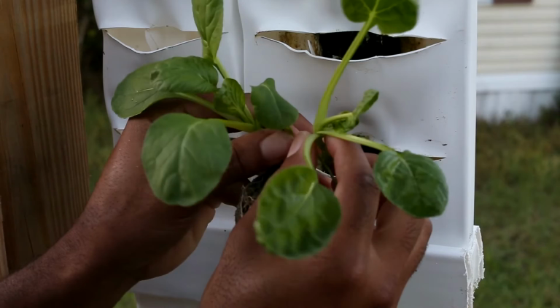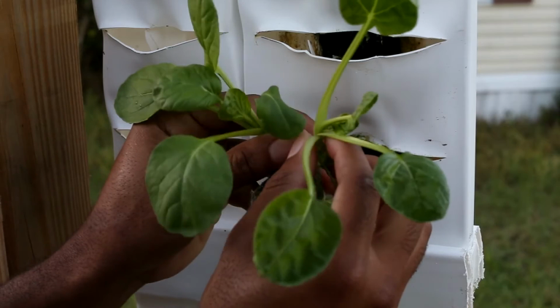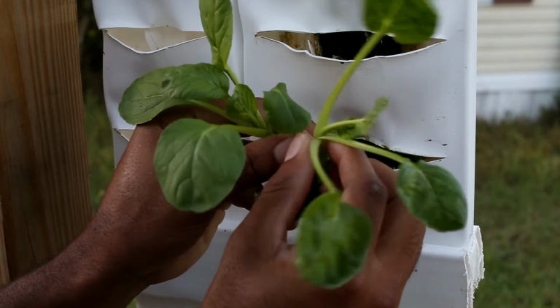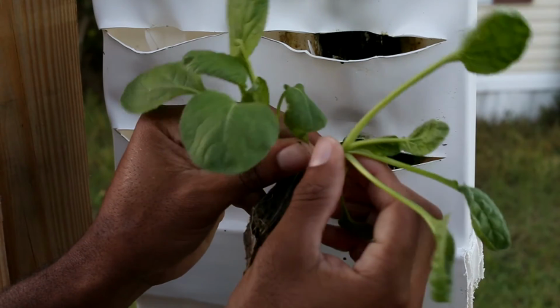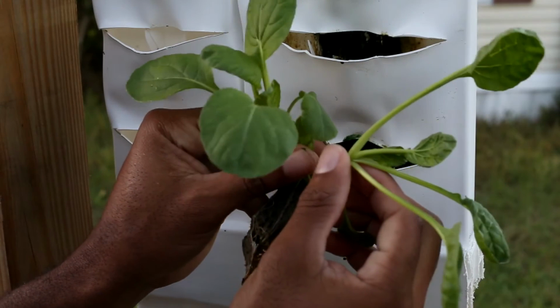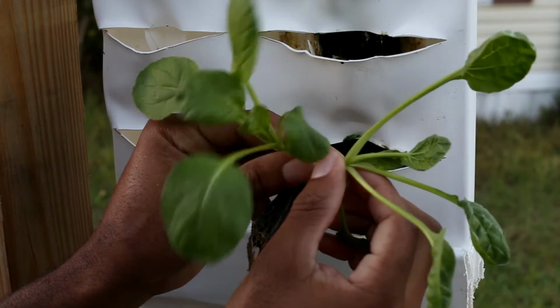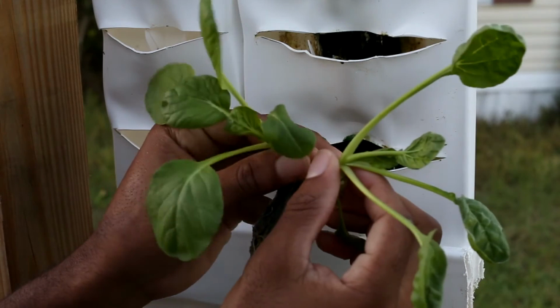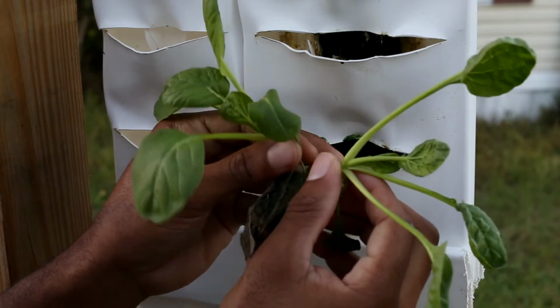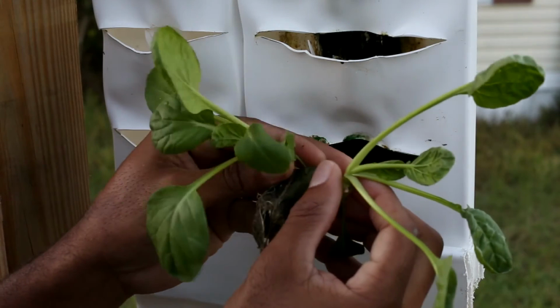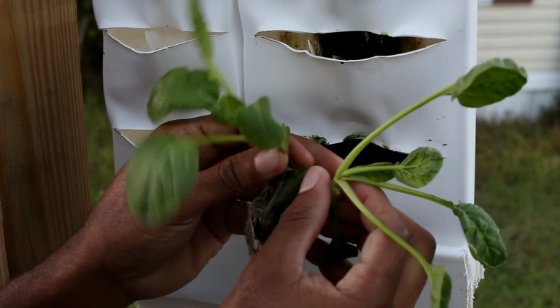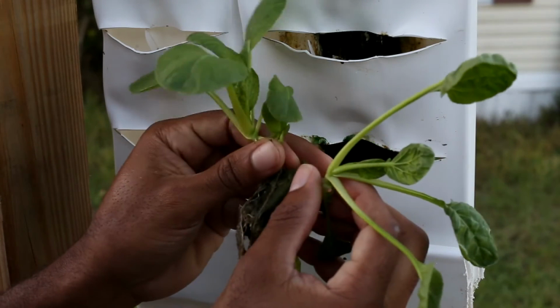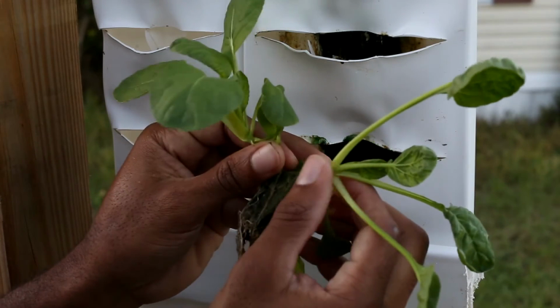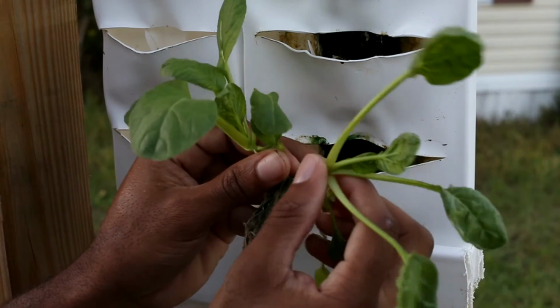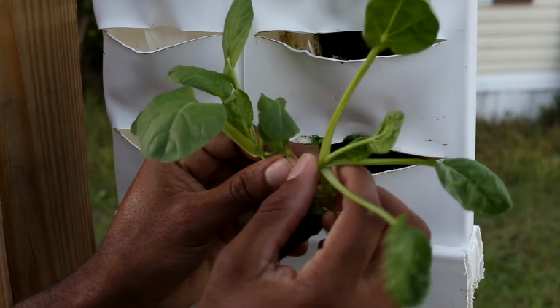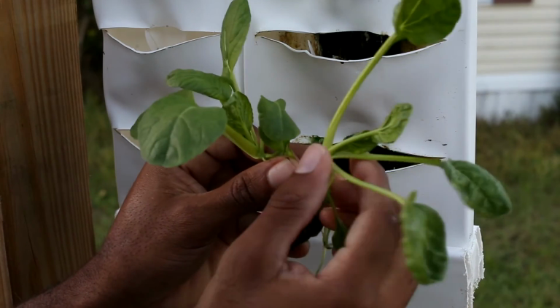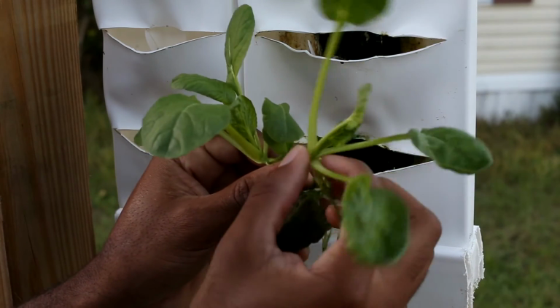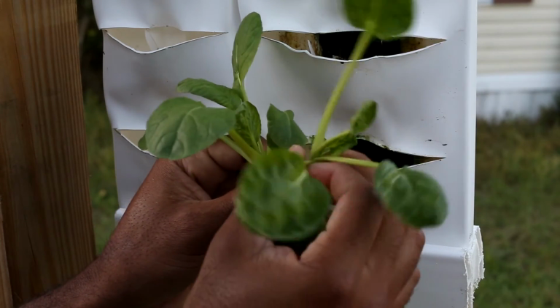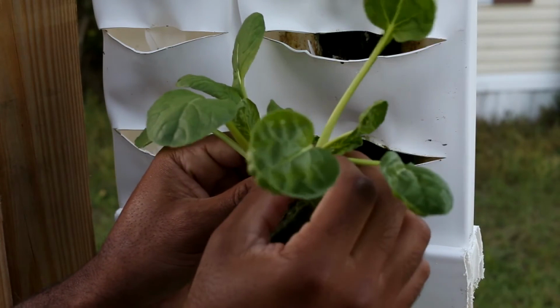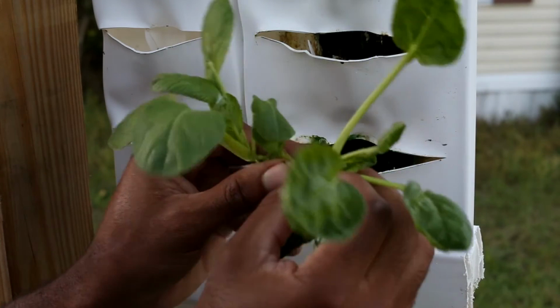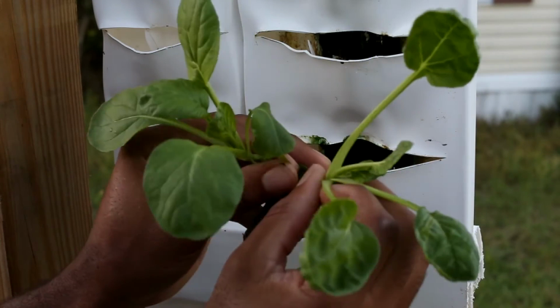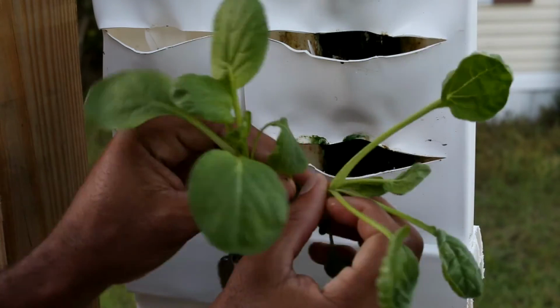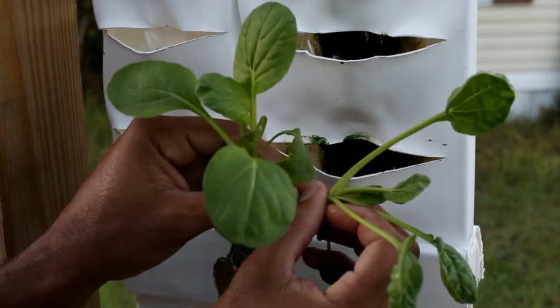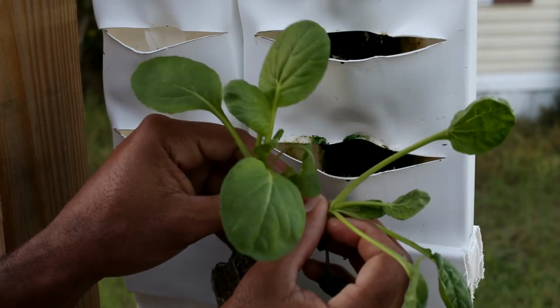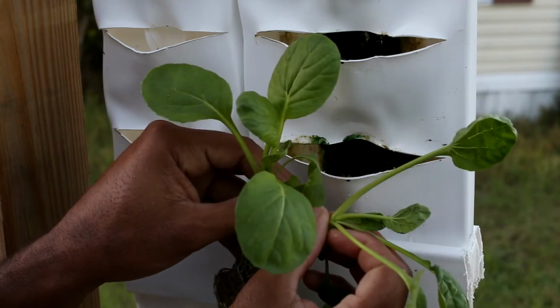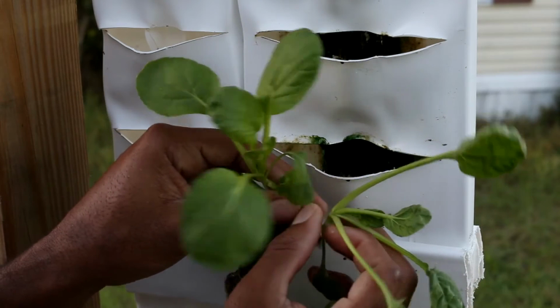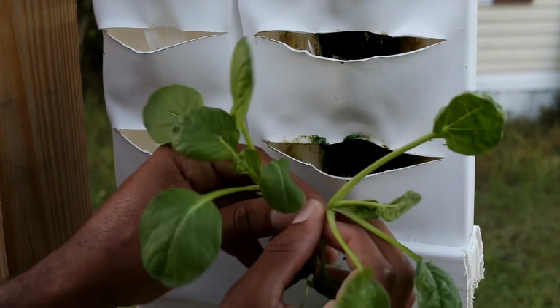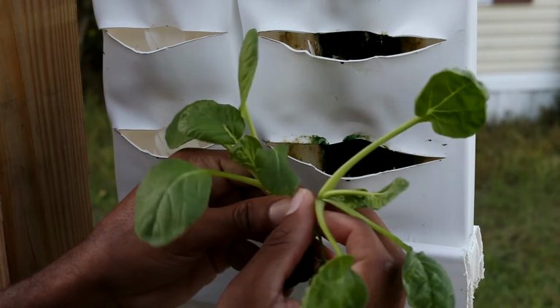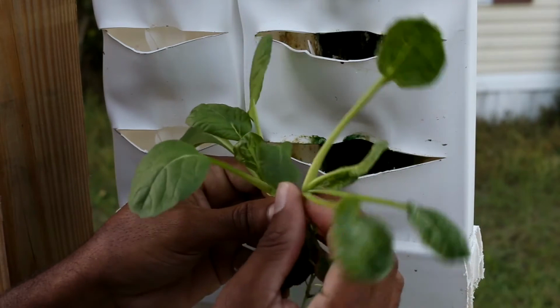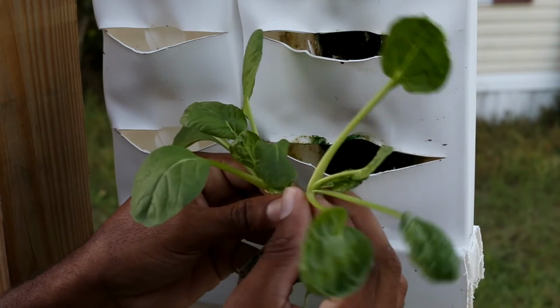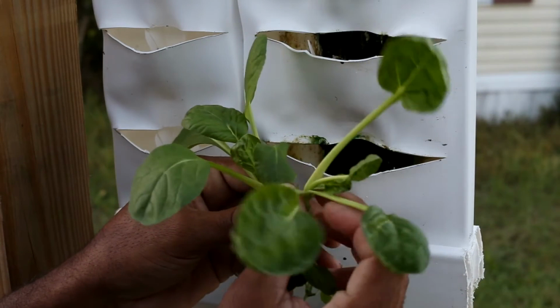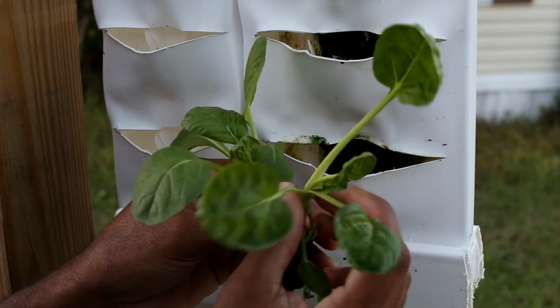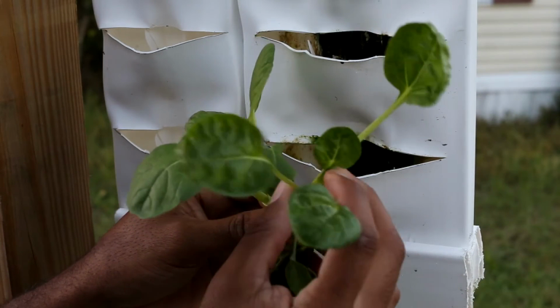Now we can see that the plant on the right has elongated — it's stretched out — versus the one that's on the left, which is short, broad, and compact. That's the one I want to keep.